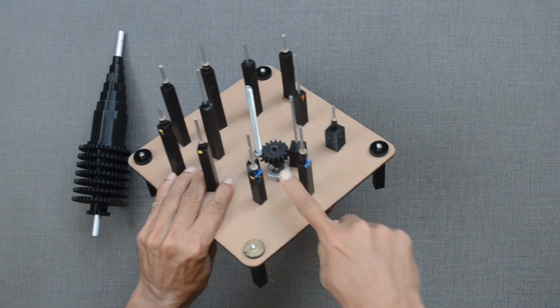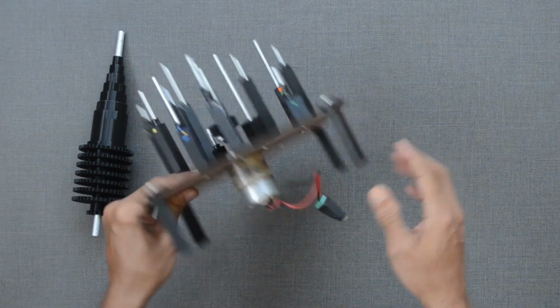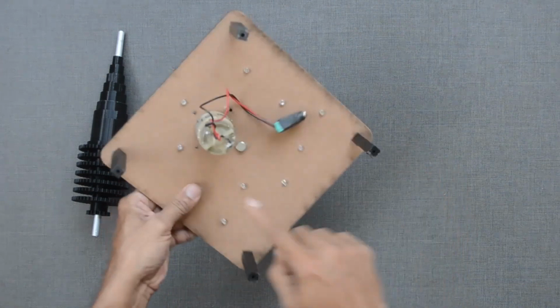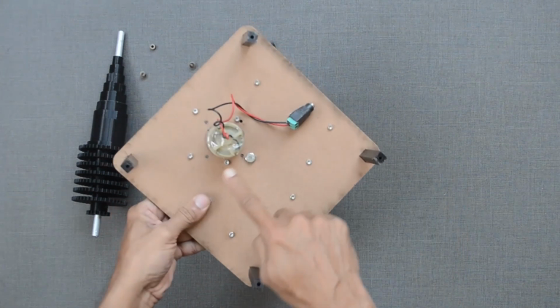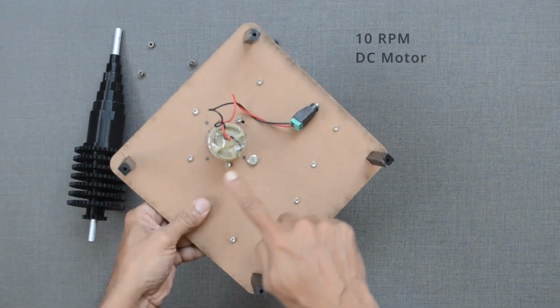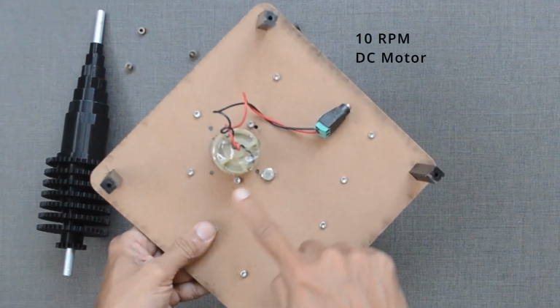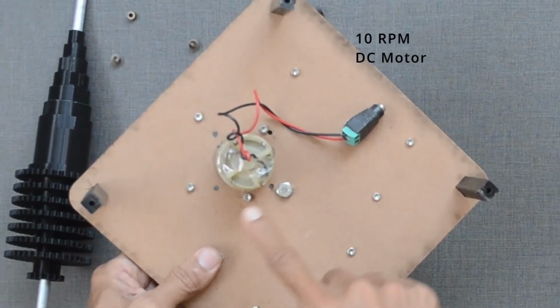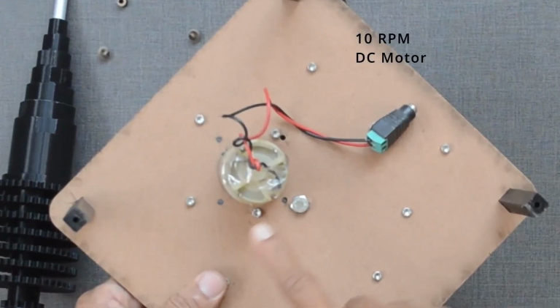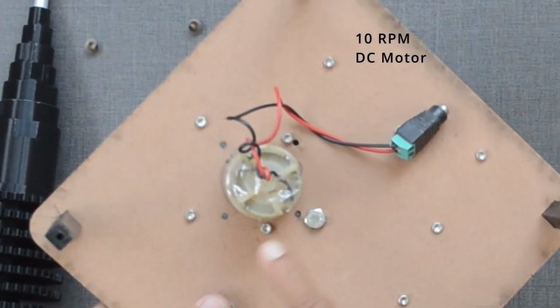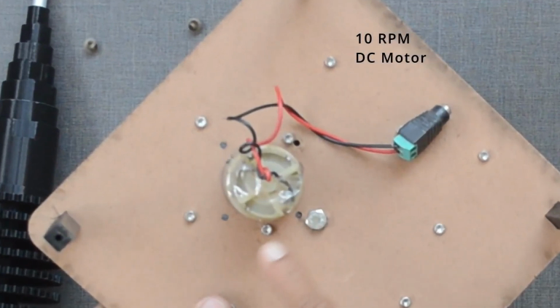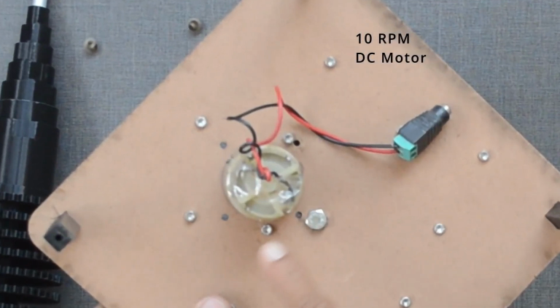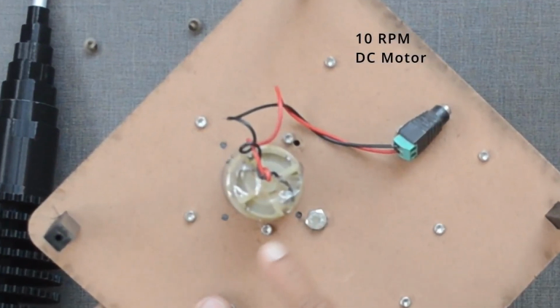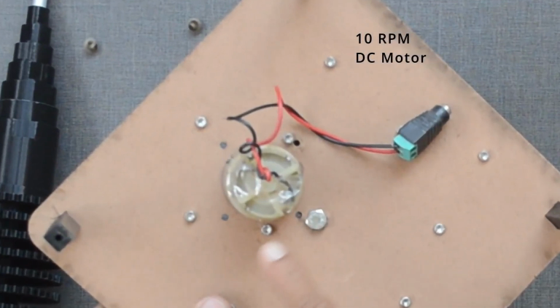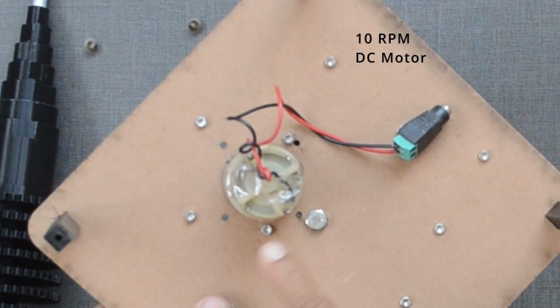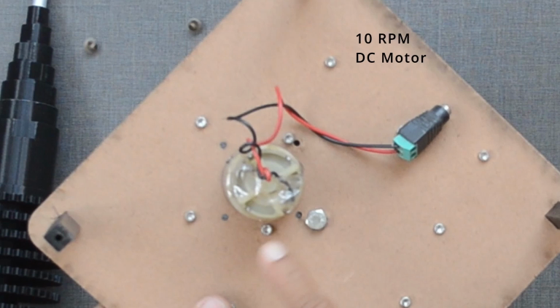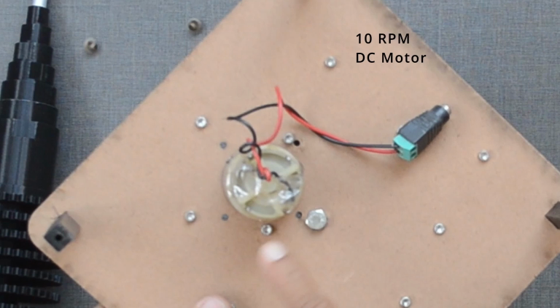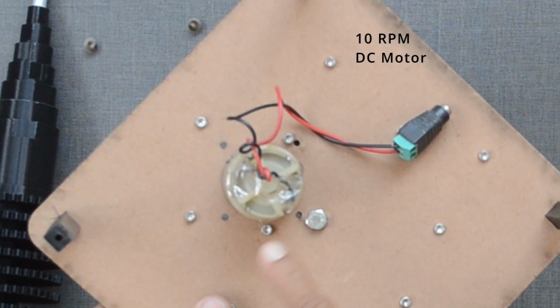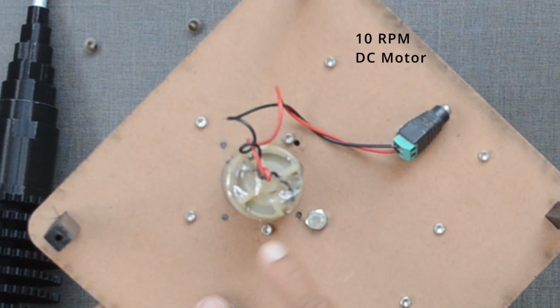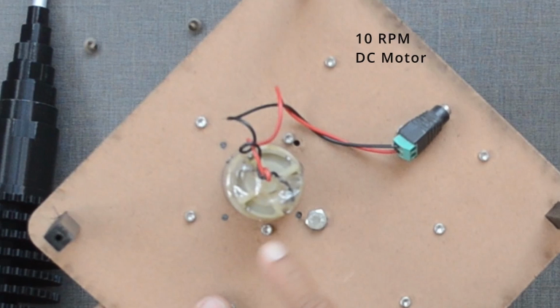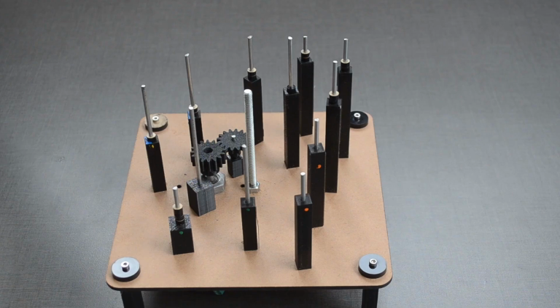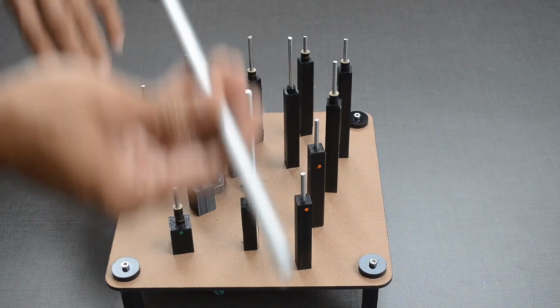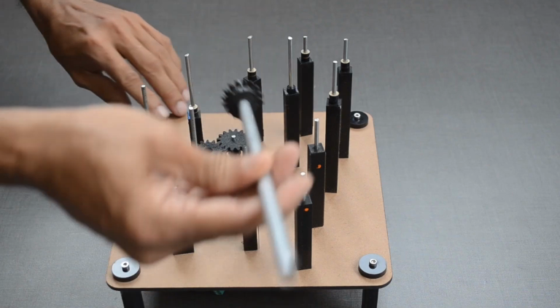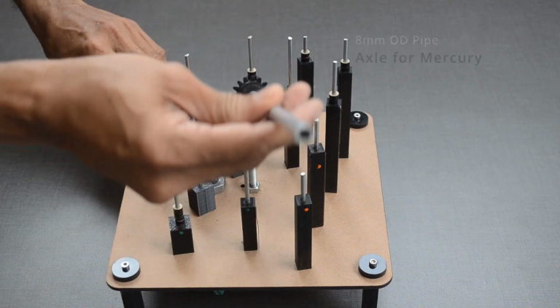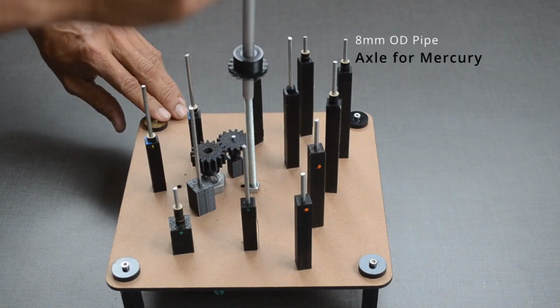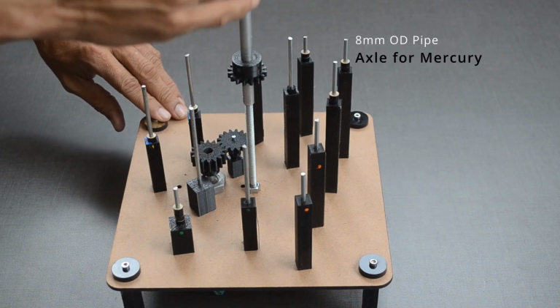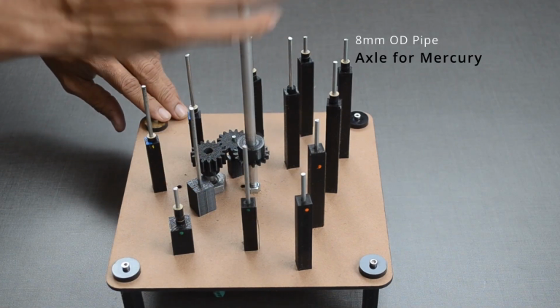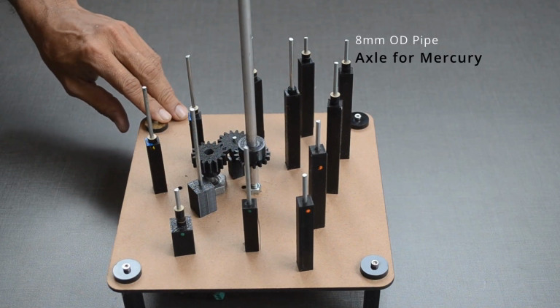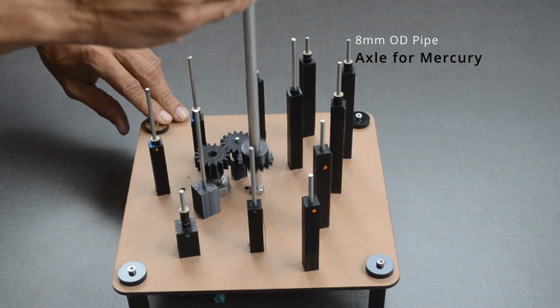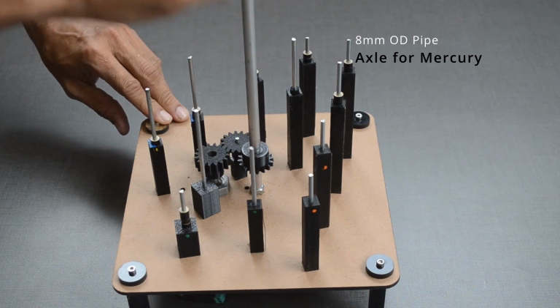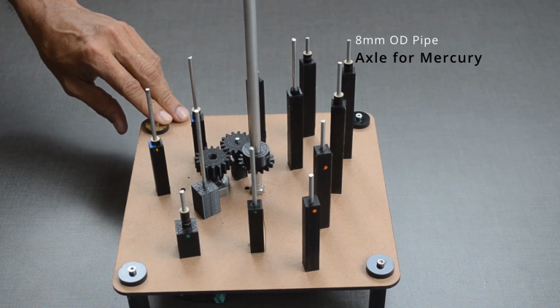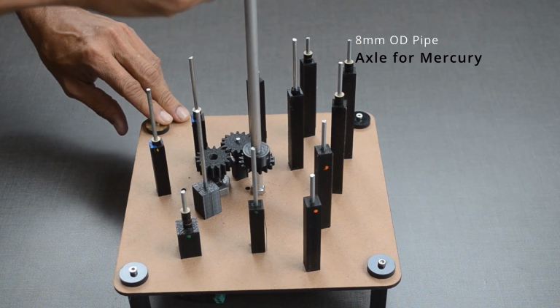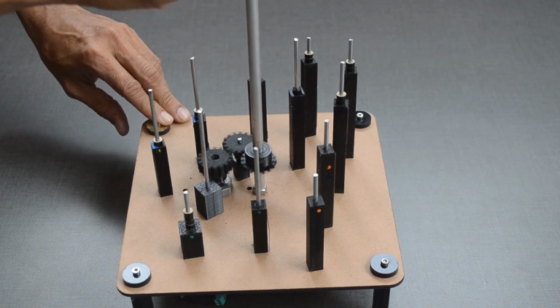This 10 rpm DC motor drives the whole system, but one can manually rotate it as well. Alignment of gears is achieved with the help of these square bars.